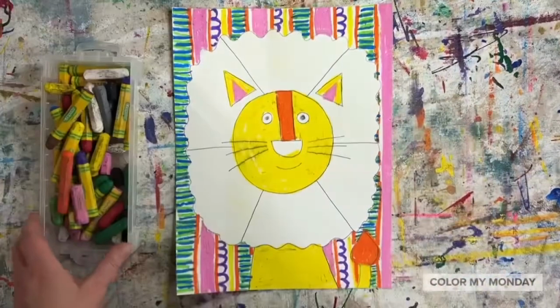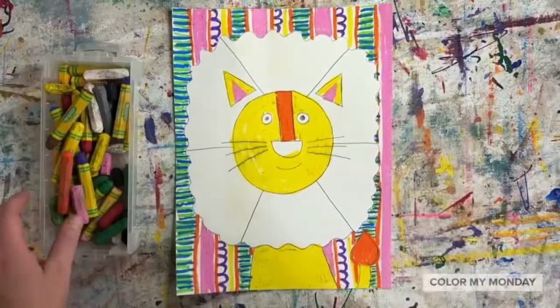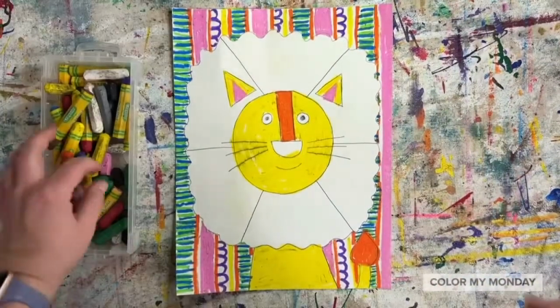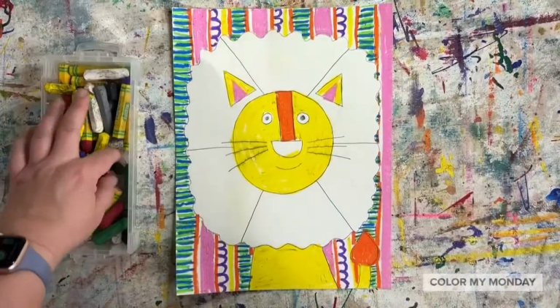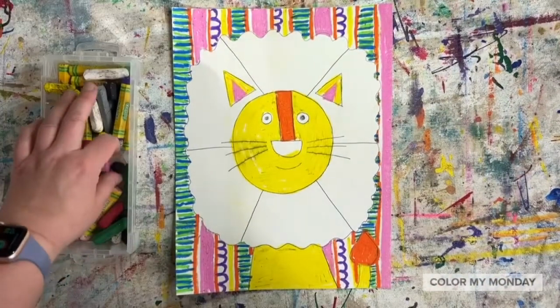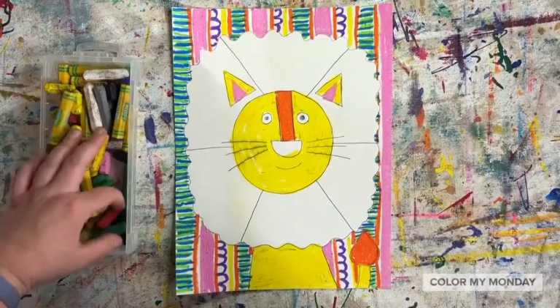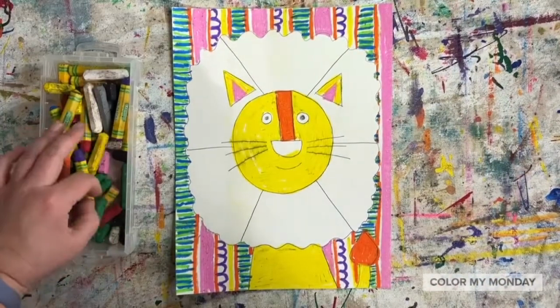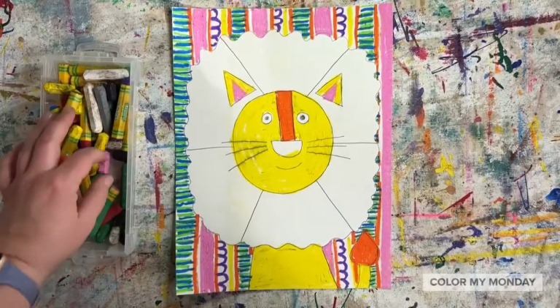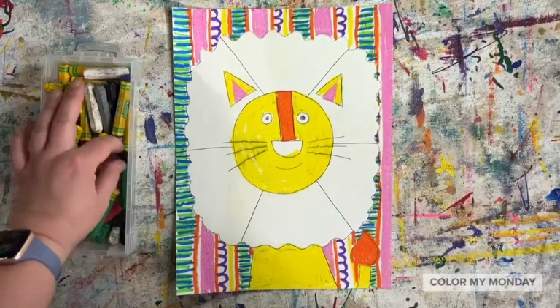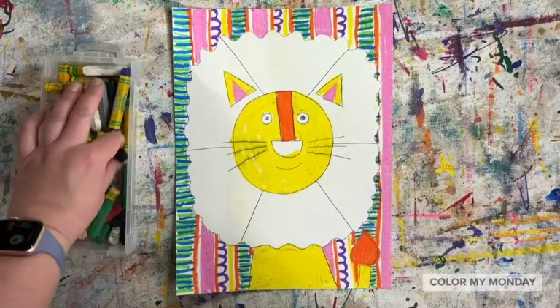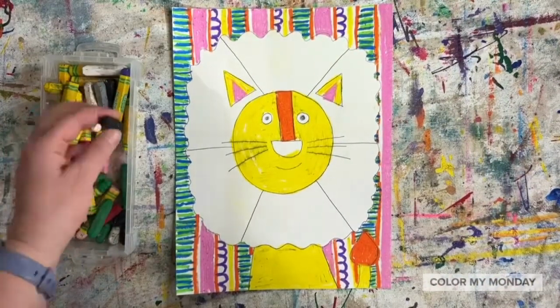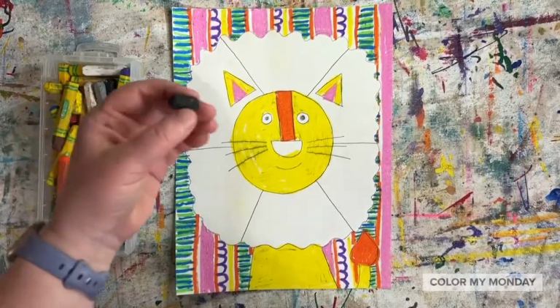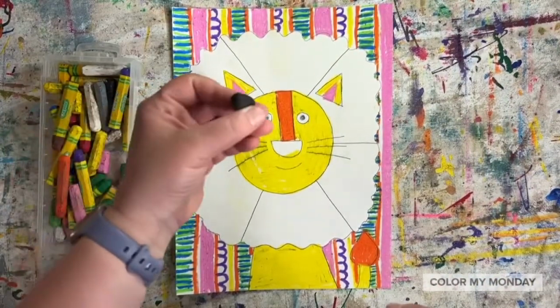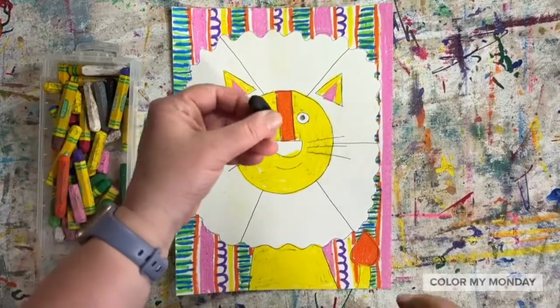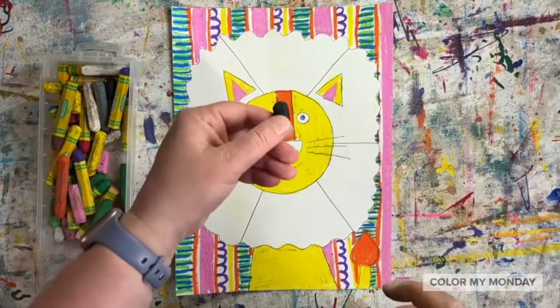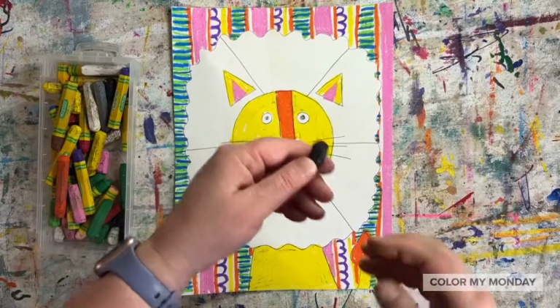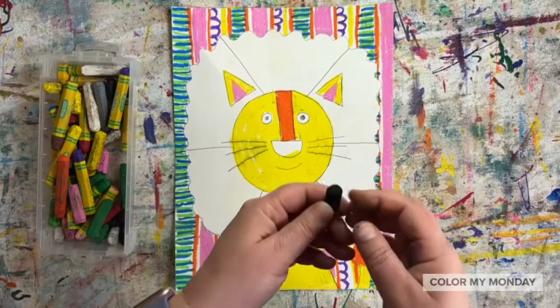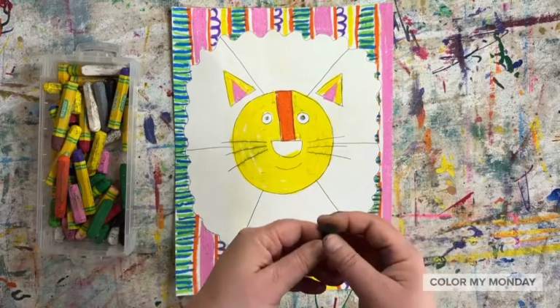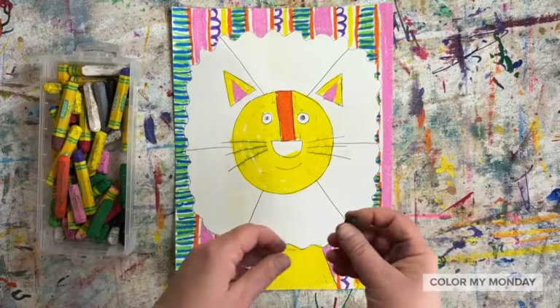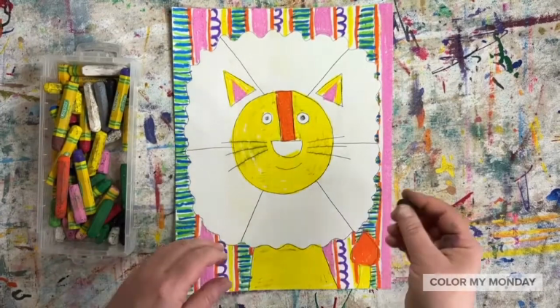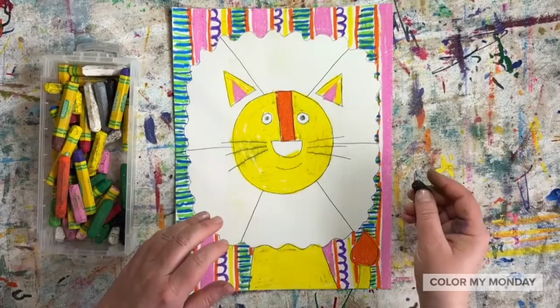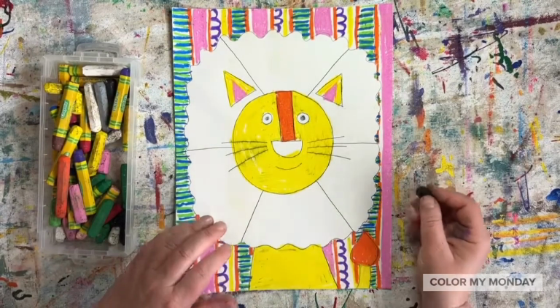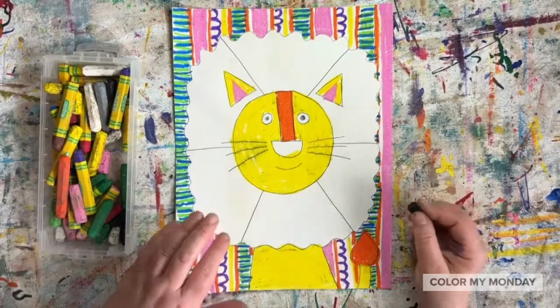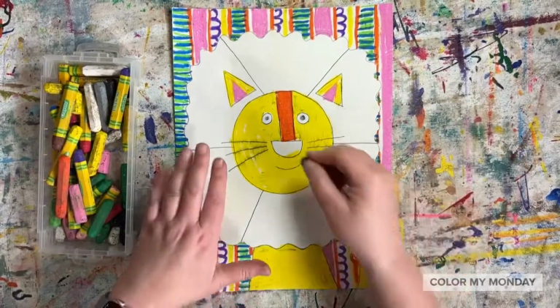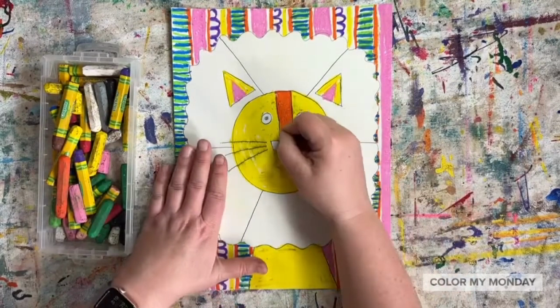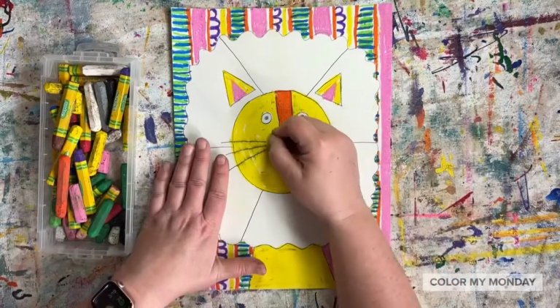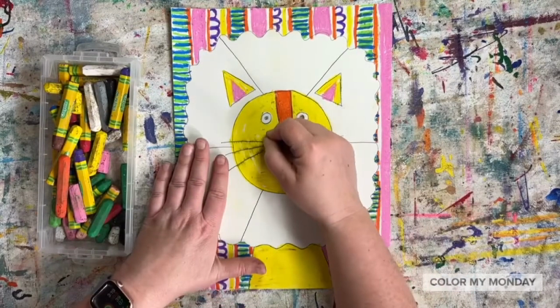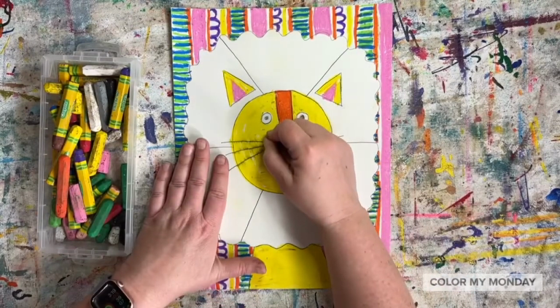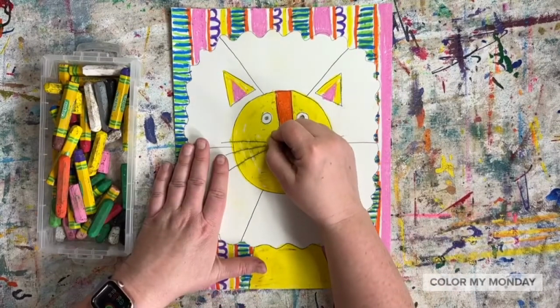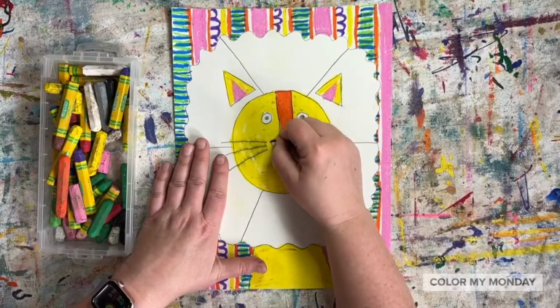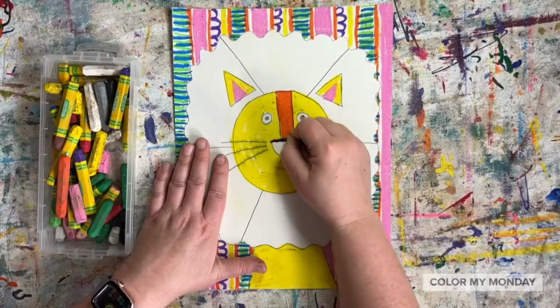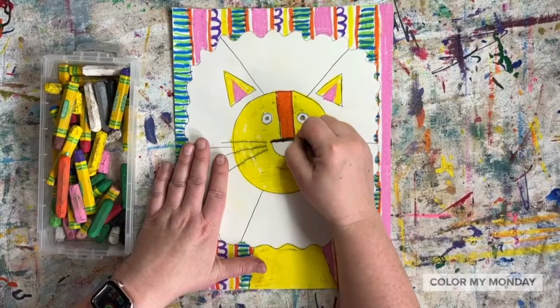Now that you've colored your lion and the background, find a black pastel, color in the nose, and trace all of your pencil lines.